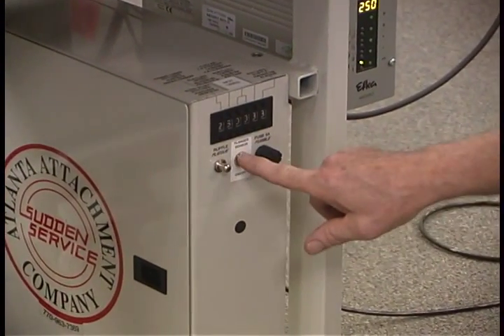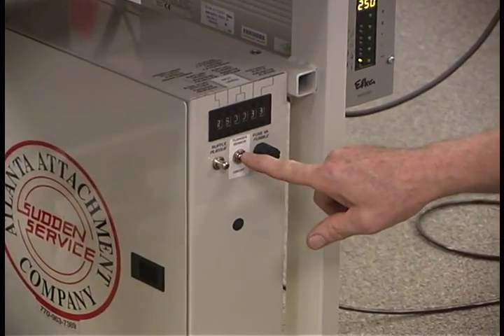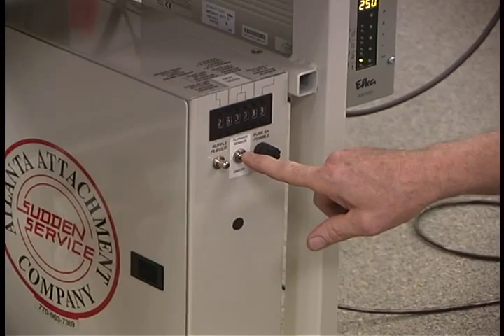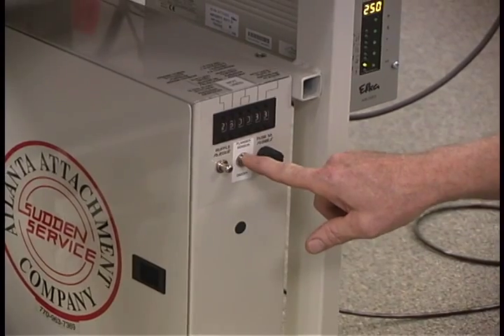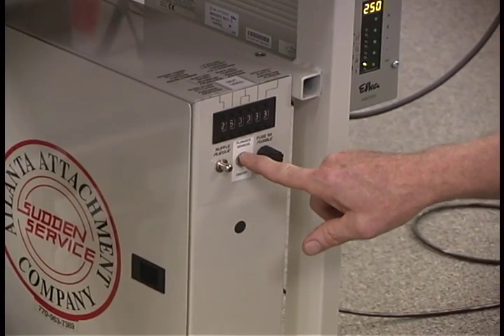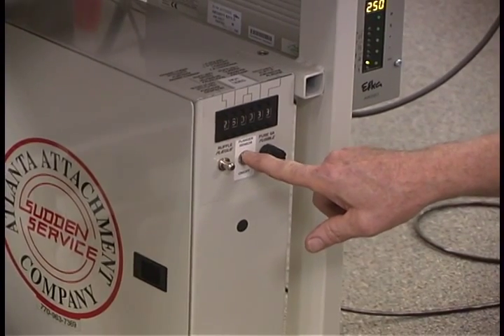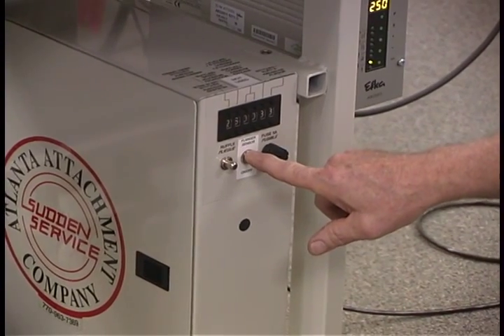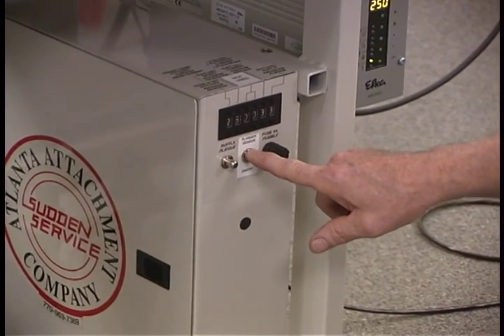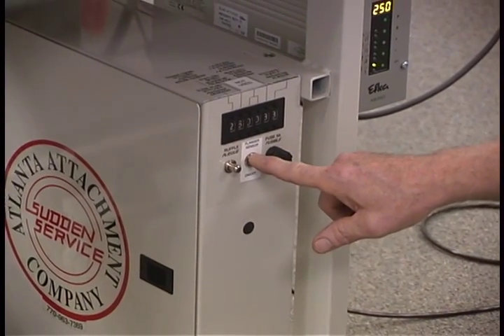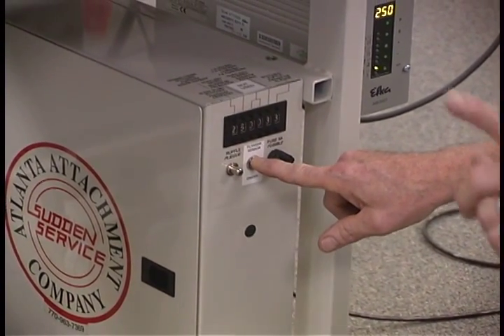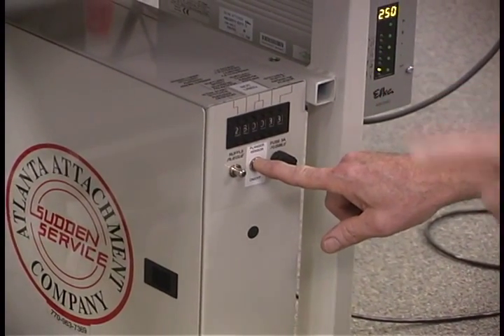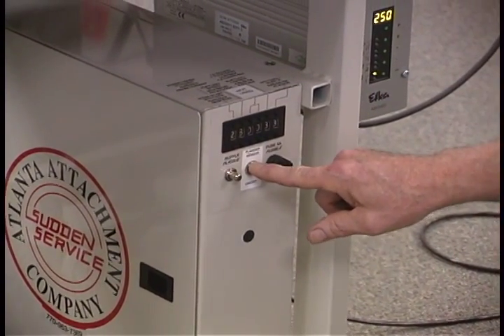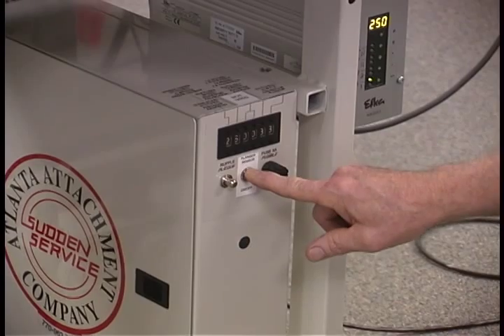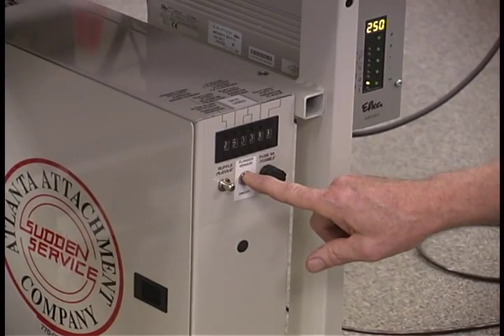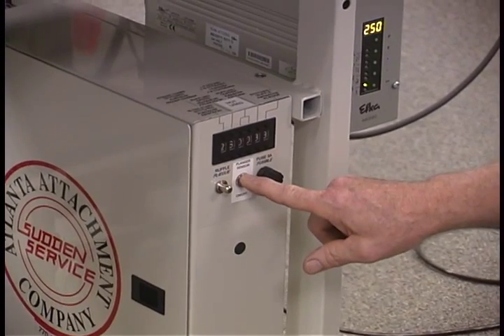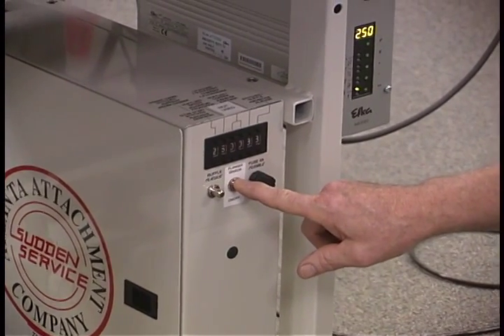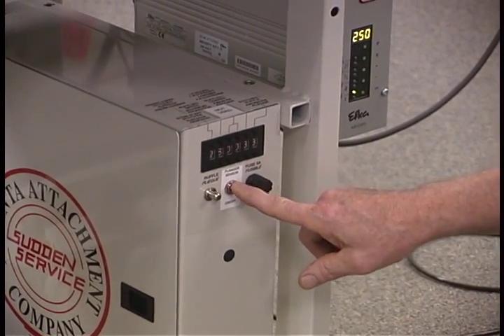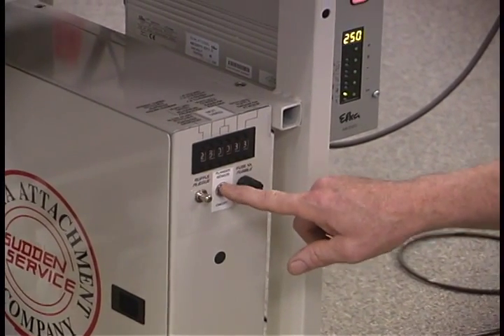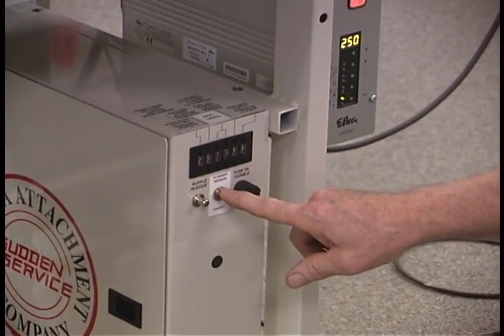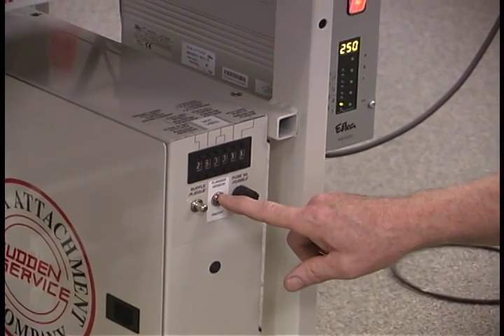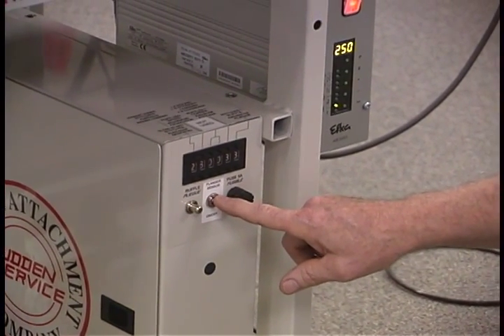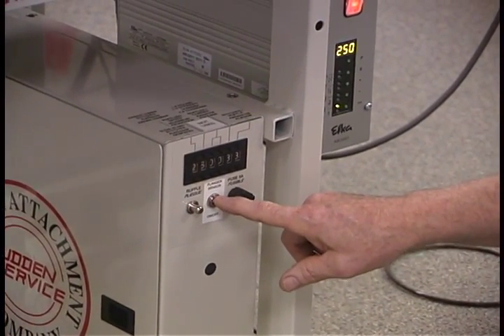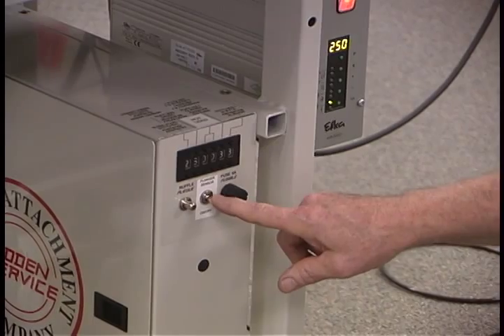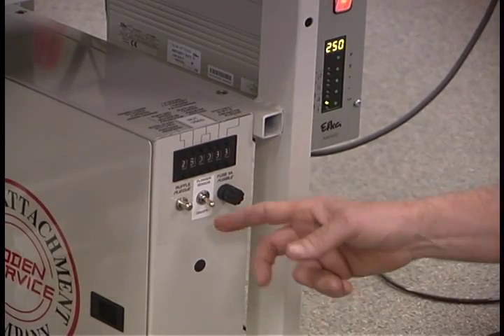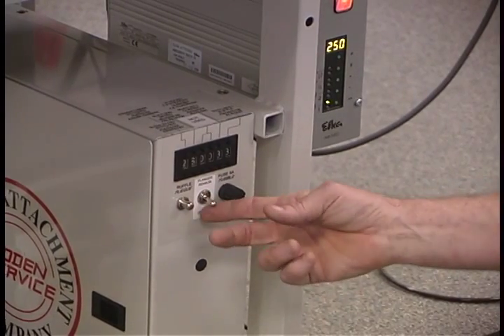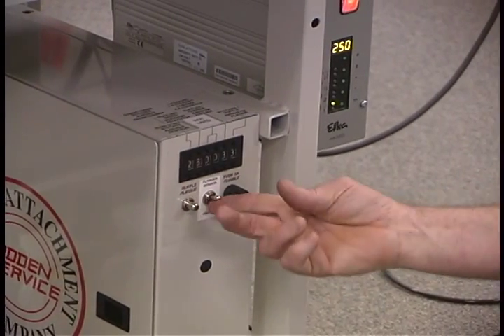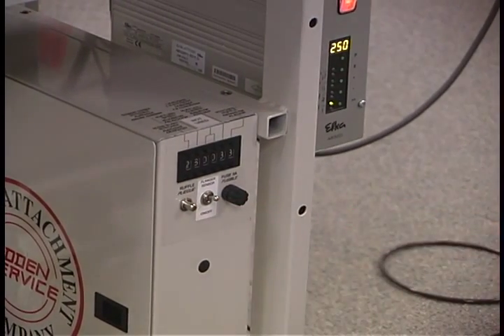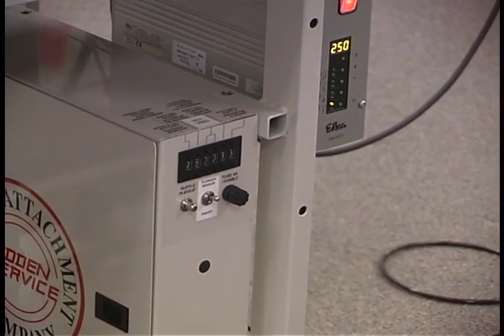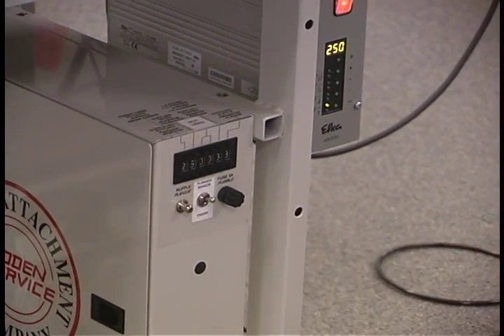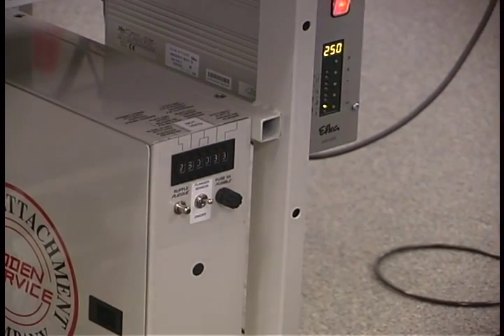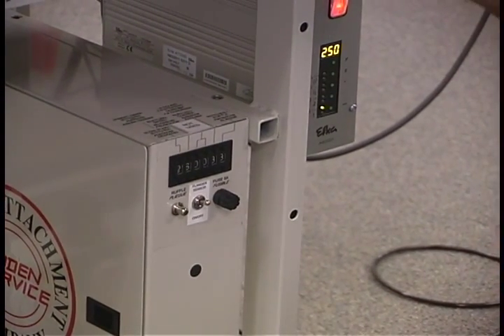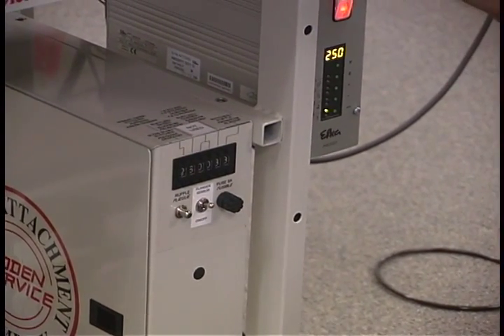The switch that used to be auto/manual has been changed to an off switch for the sensor on the flange roll holder. If you're not flanging, you can turn that sensor off and it won't give you a false error. Turn it on when you're flanging, off when you're not flanging.